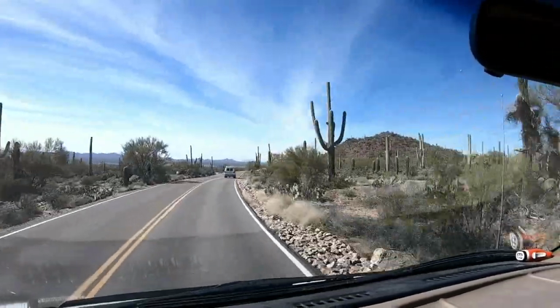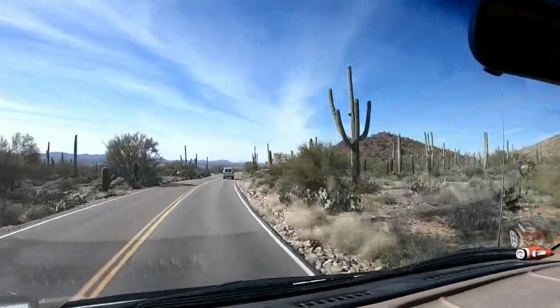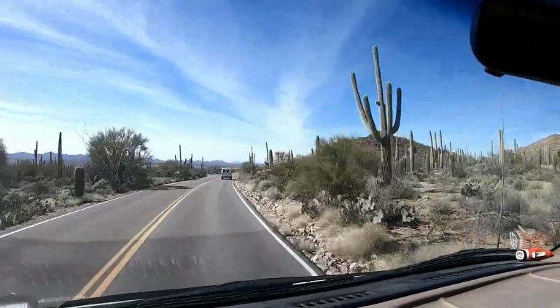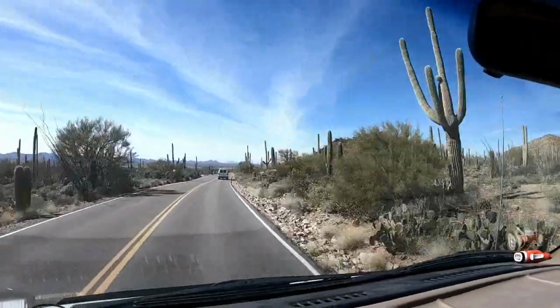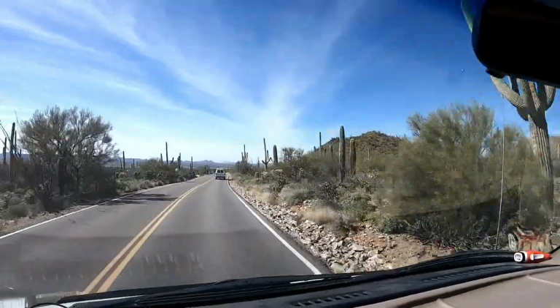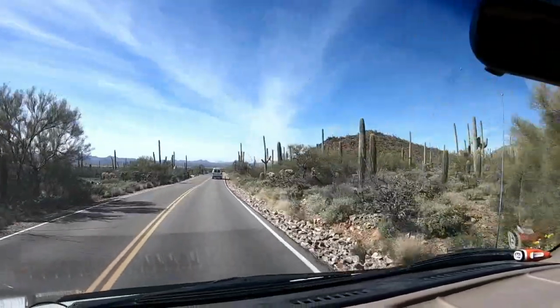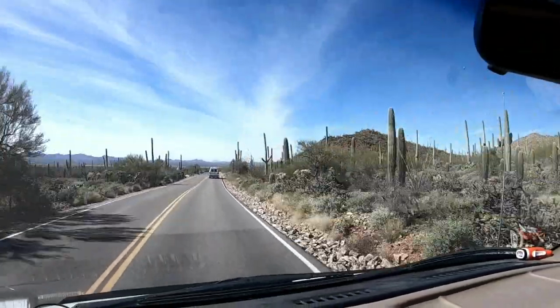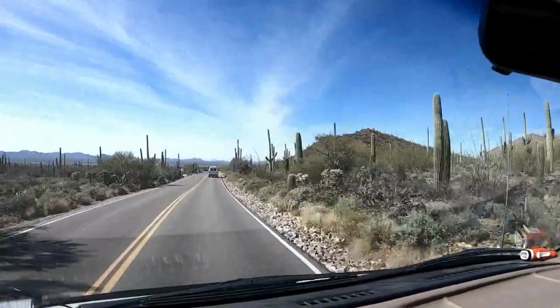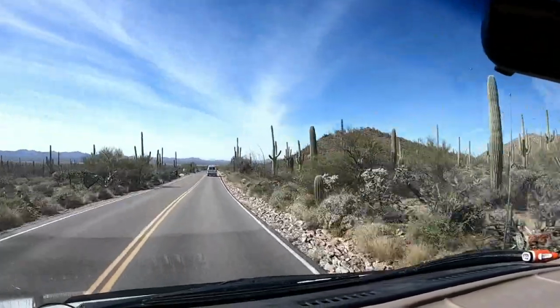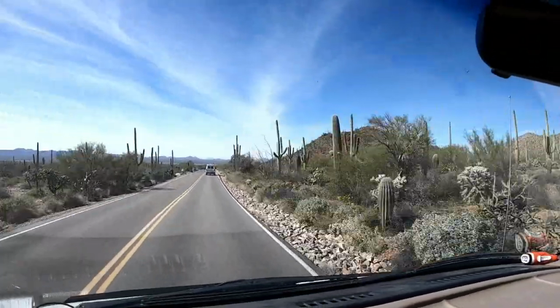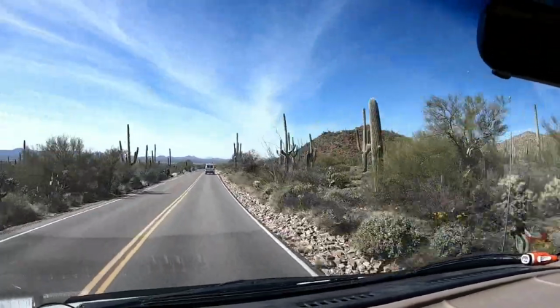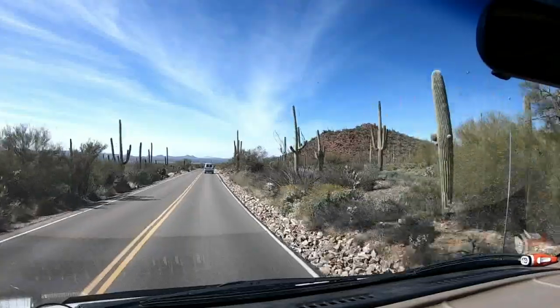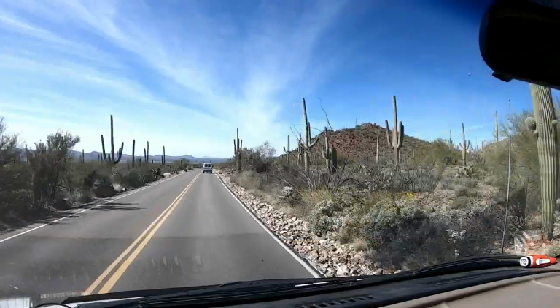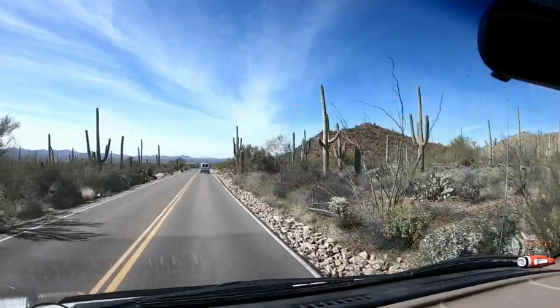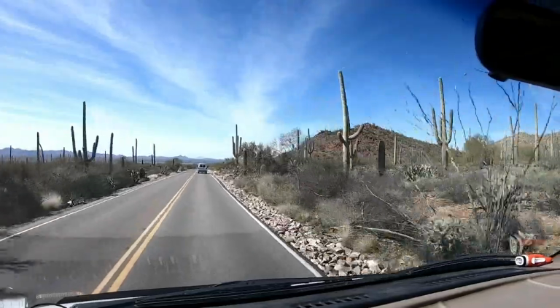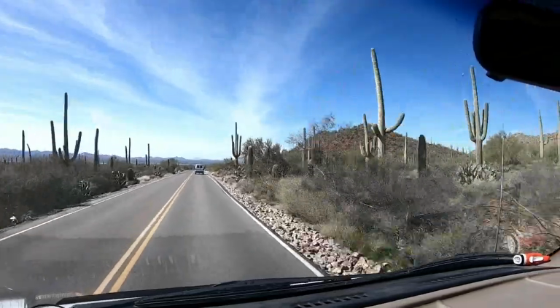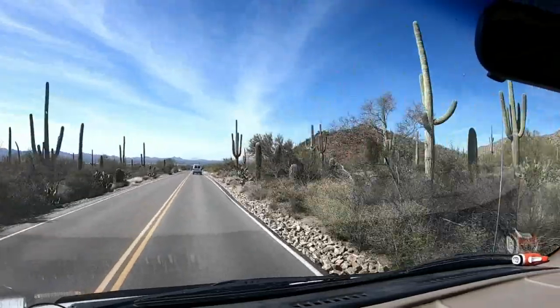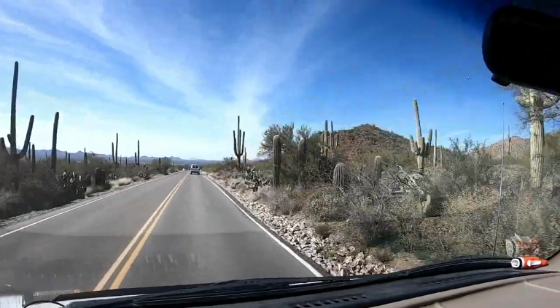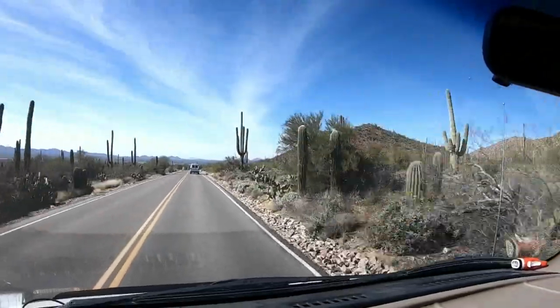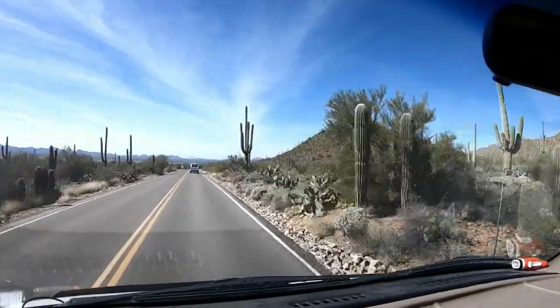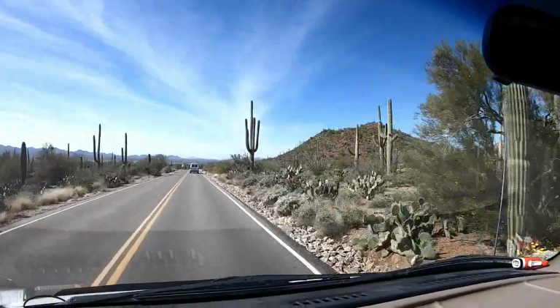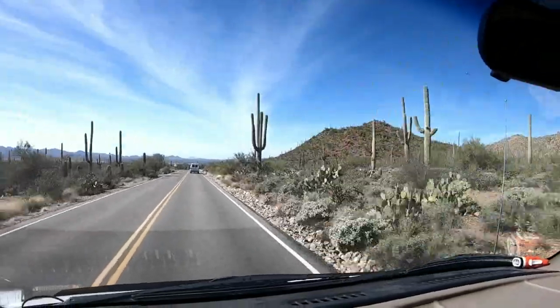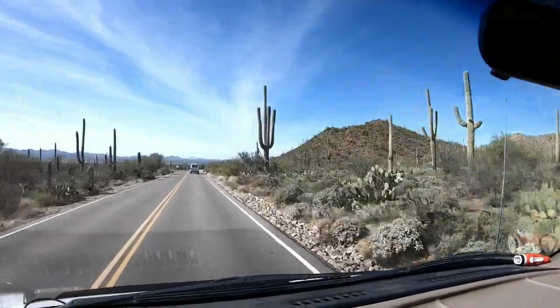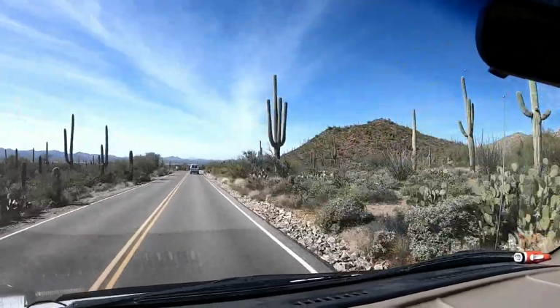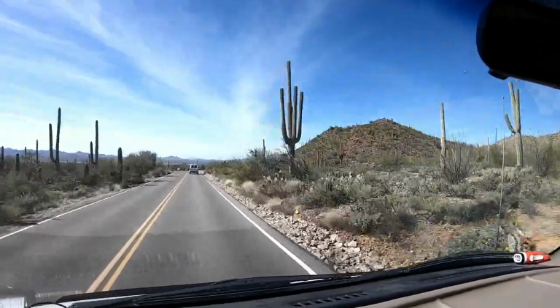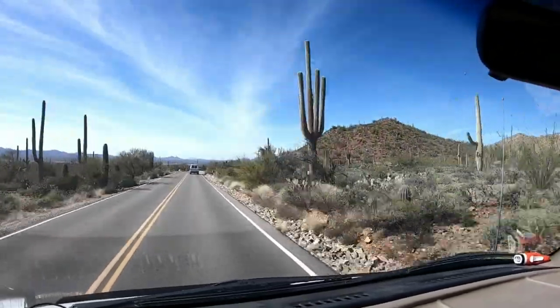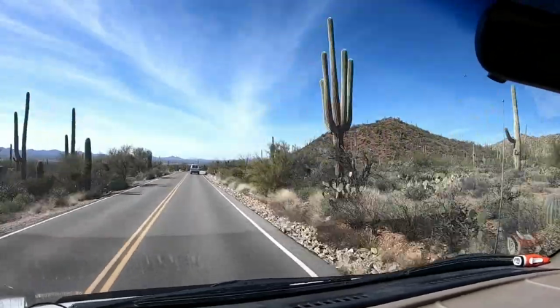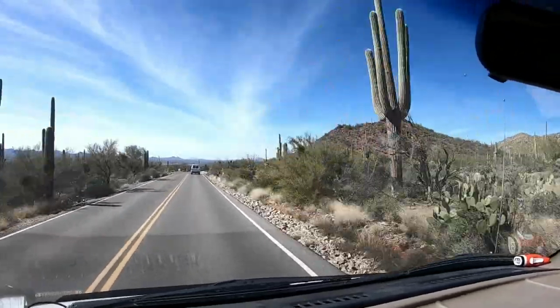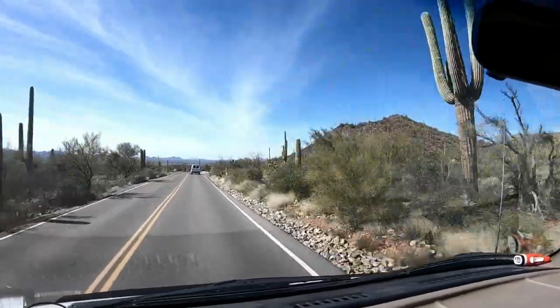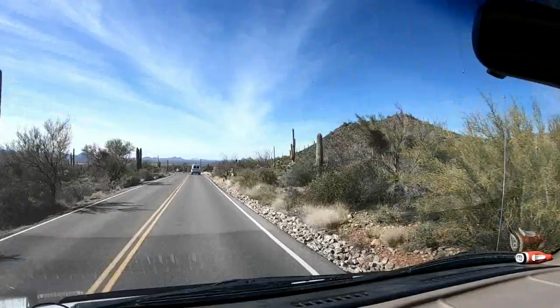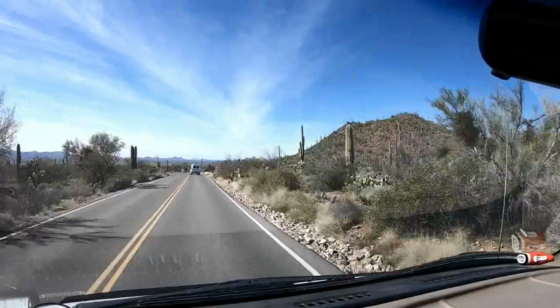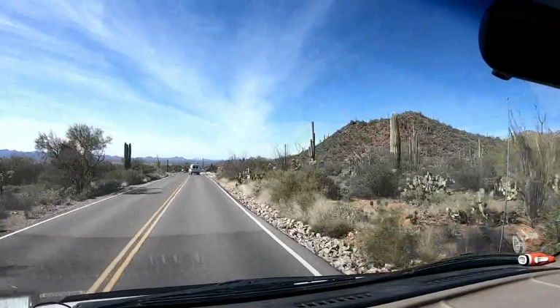This is the Saguaro National Park, and there are a lot of saguaro cactus out here. They're beautiful.